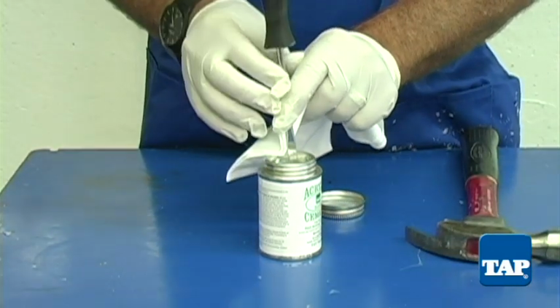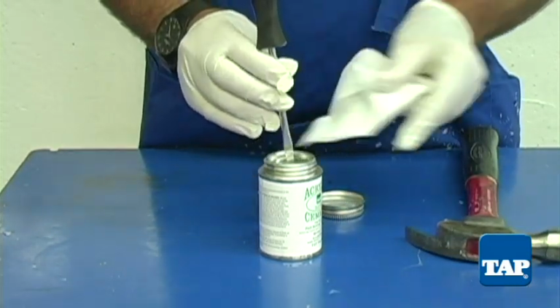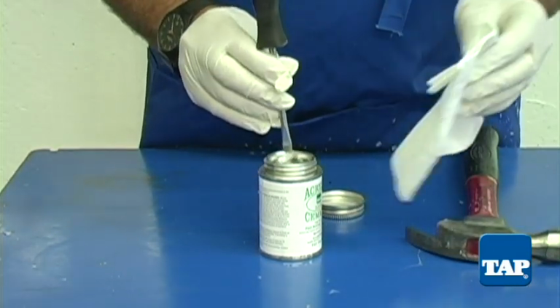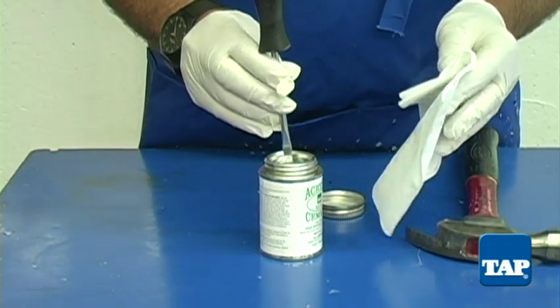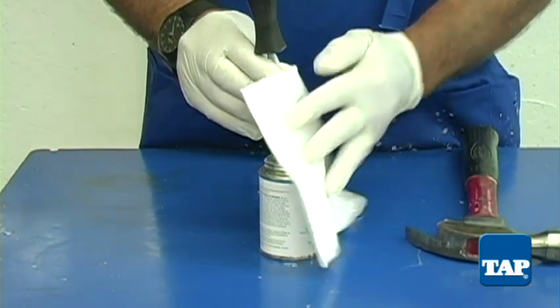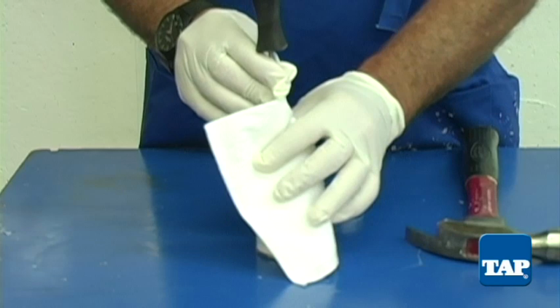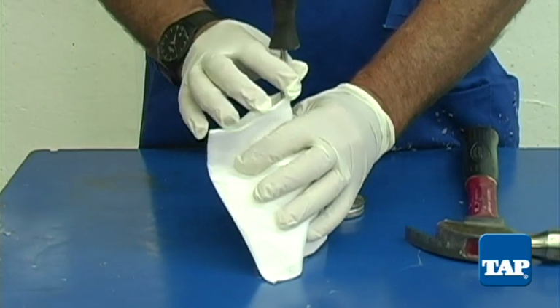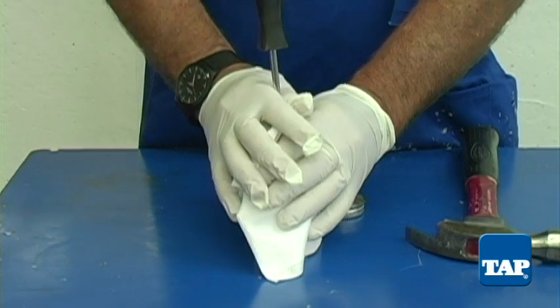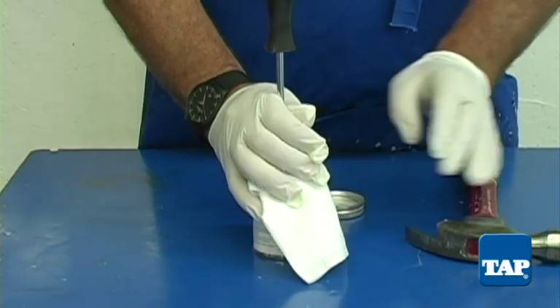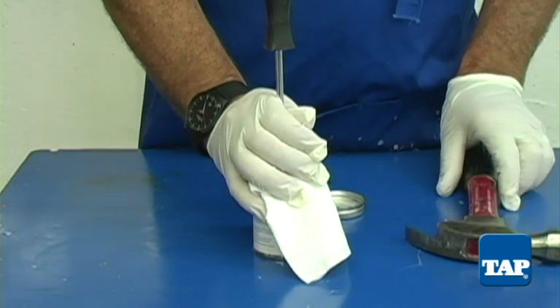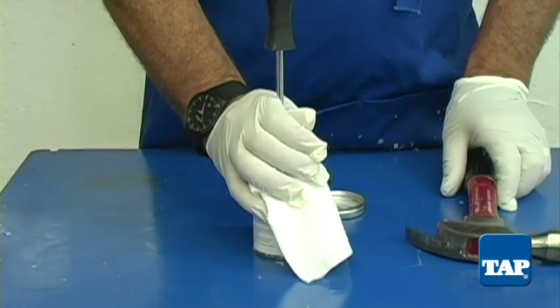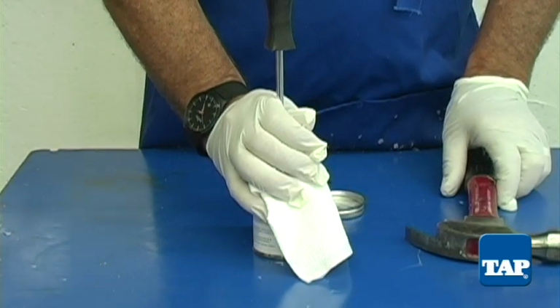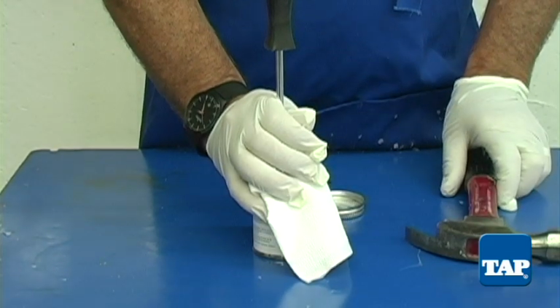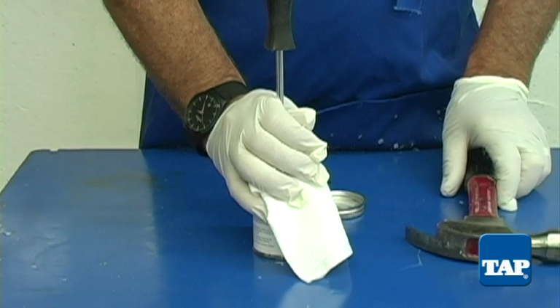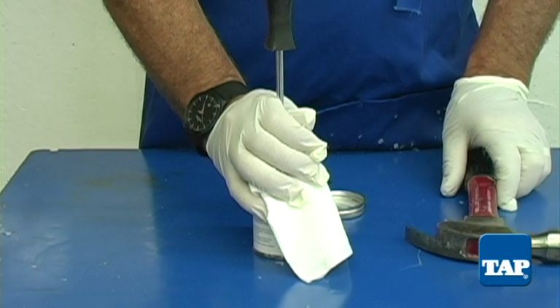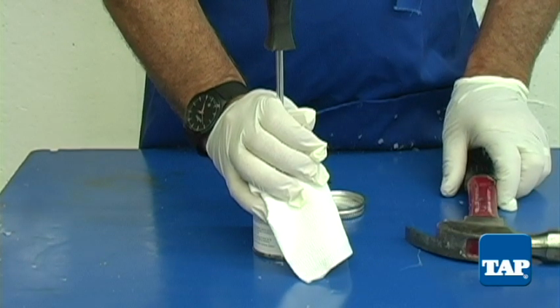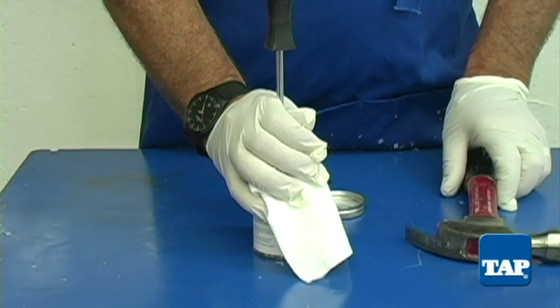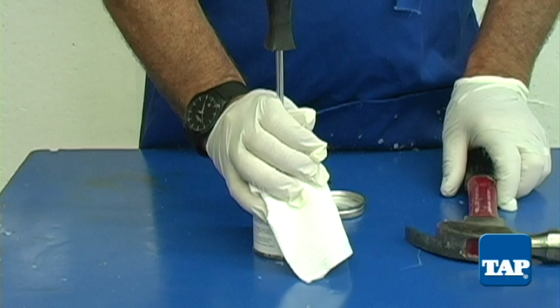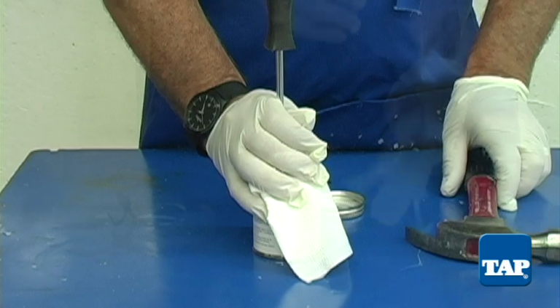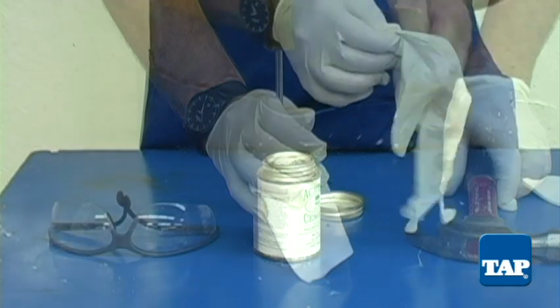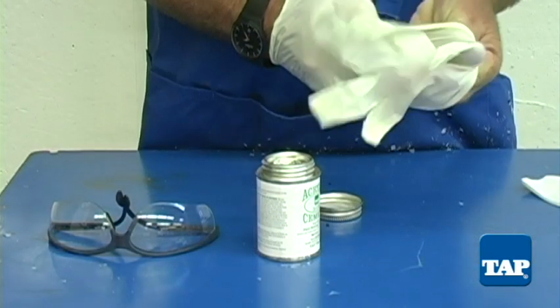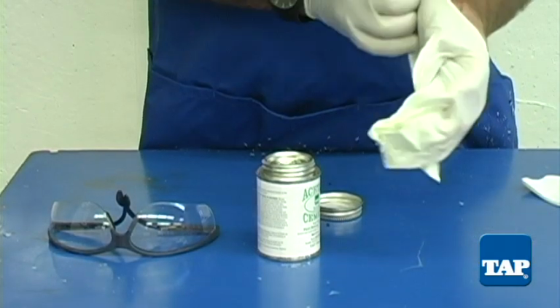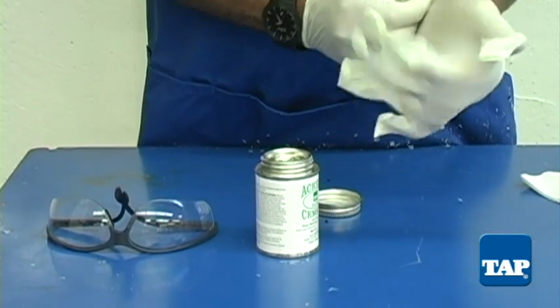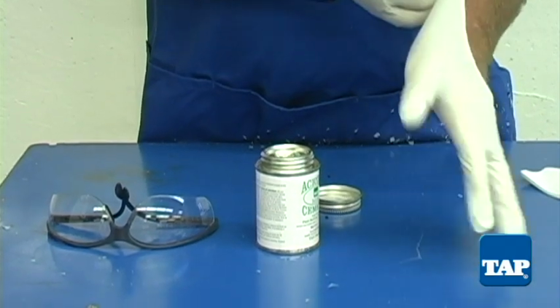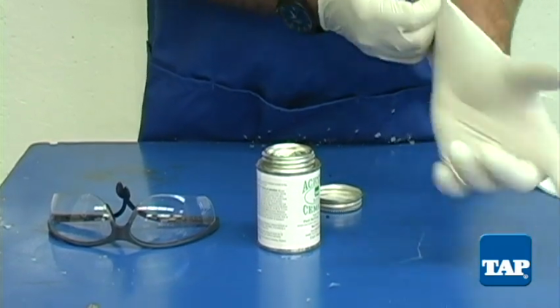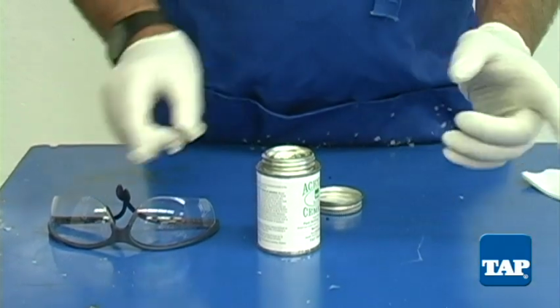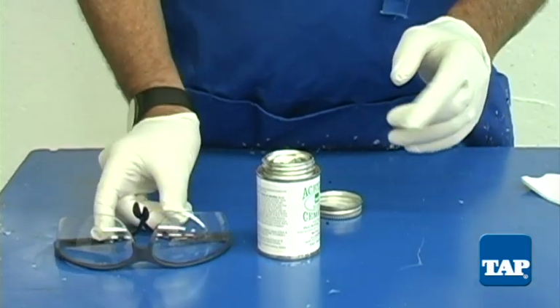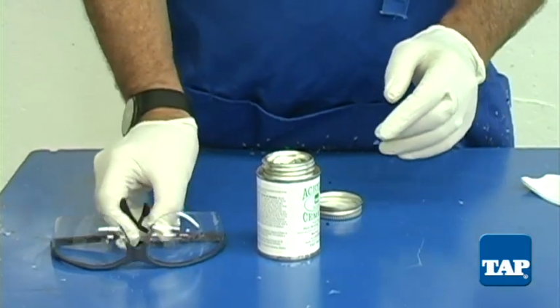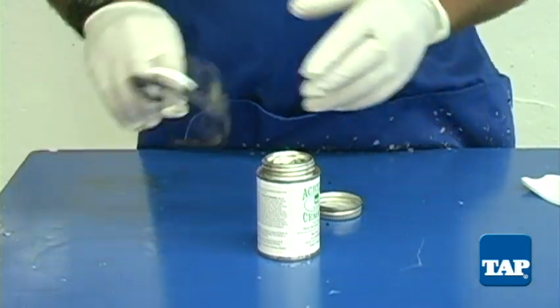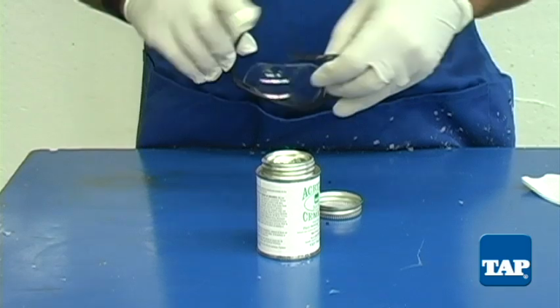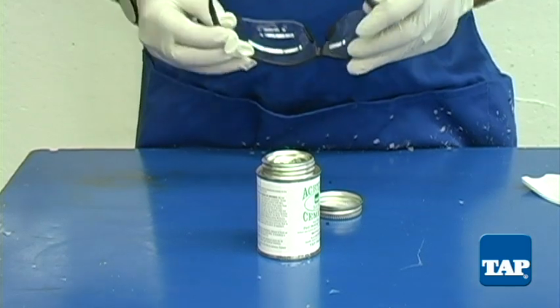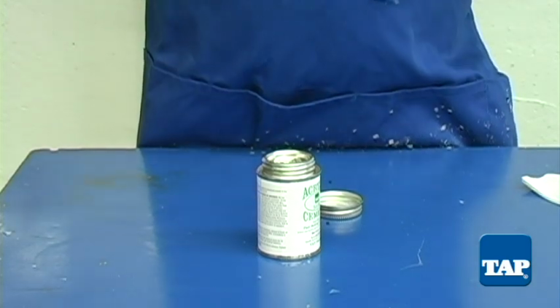Instead, take a screwdriver and place the end on the seal. Cover and hold the can with a paper towel to prevent splashing. By the way, it is always best to wear gloves and safety glasses when working with chemicals.